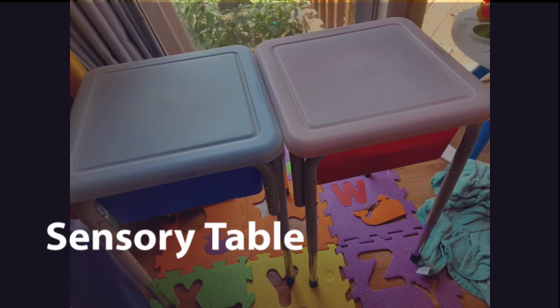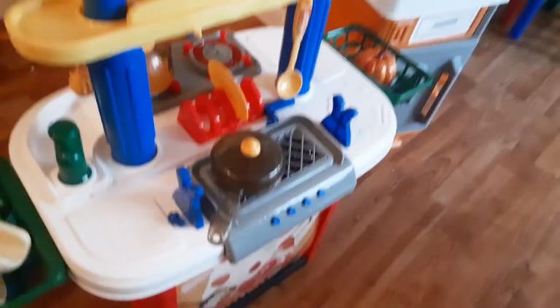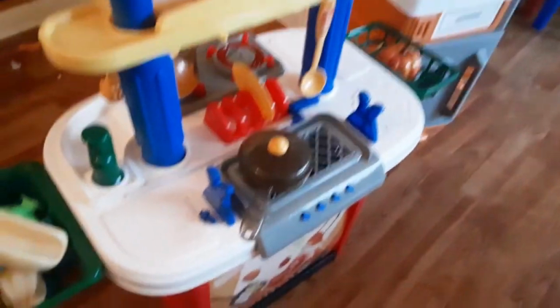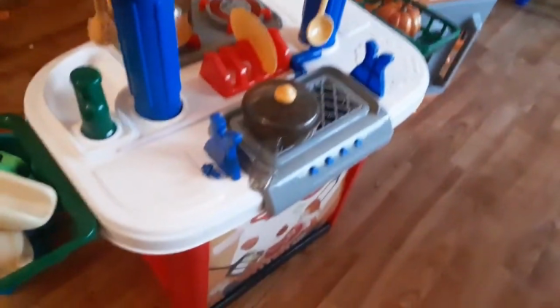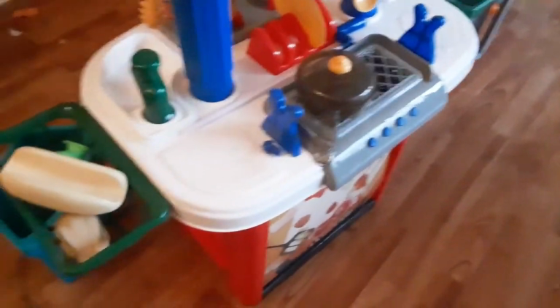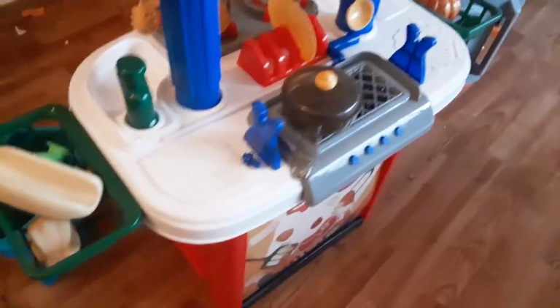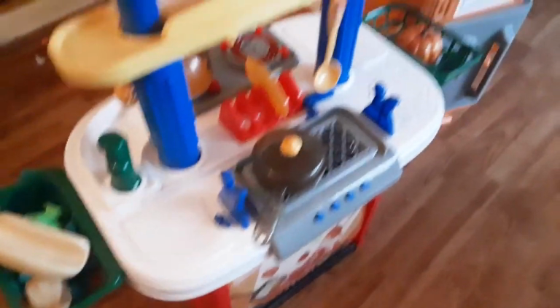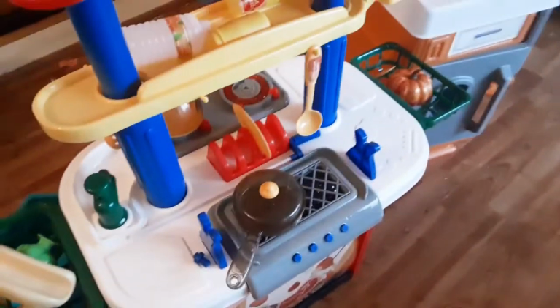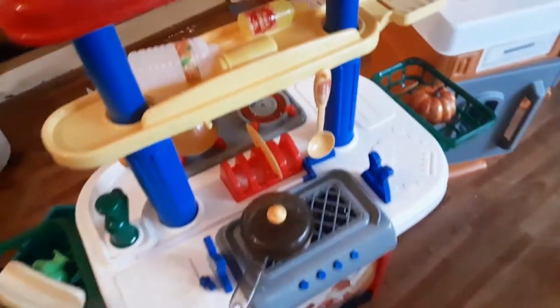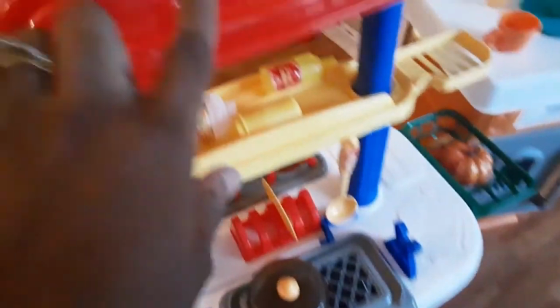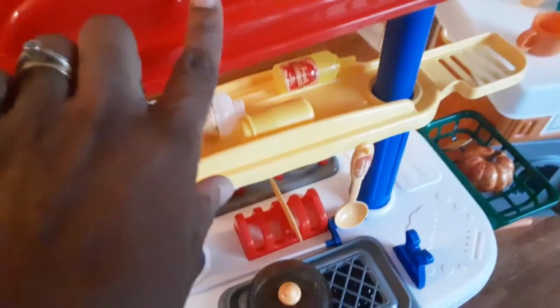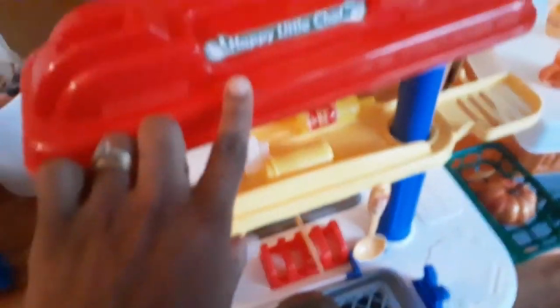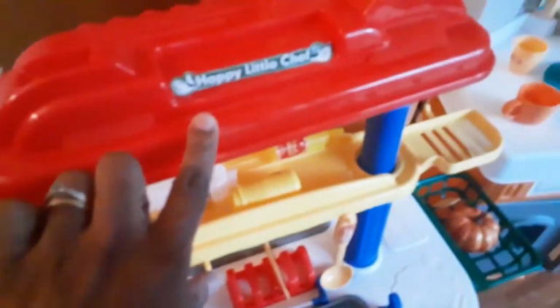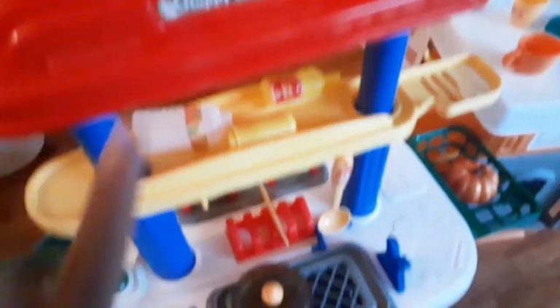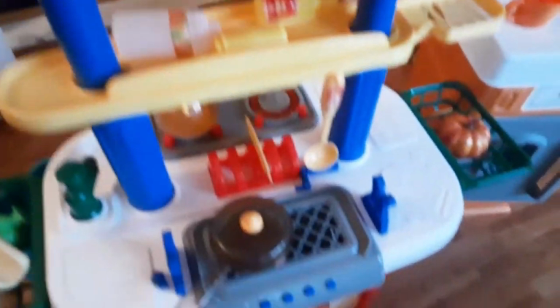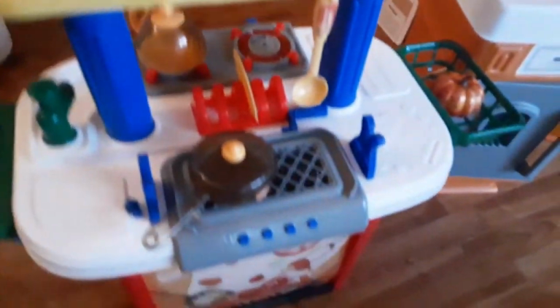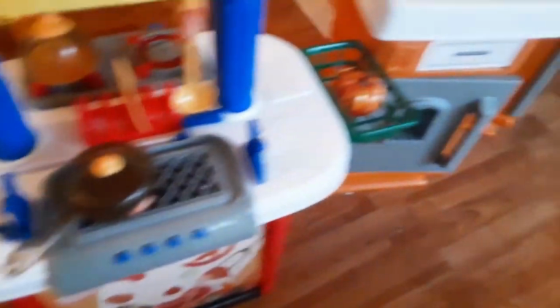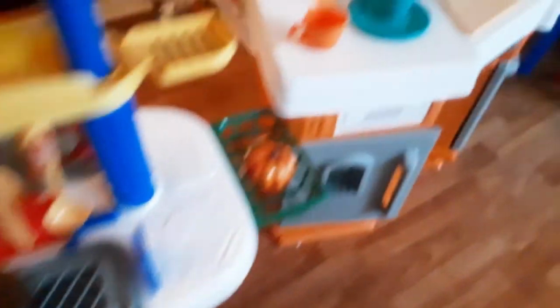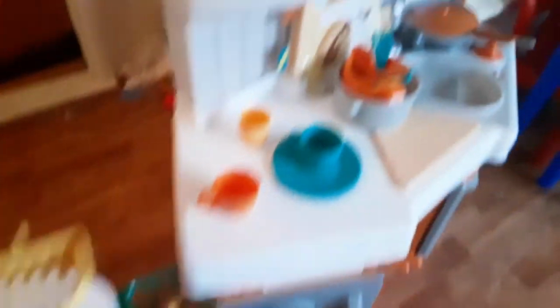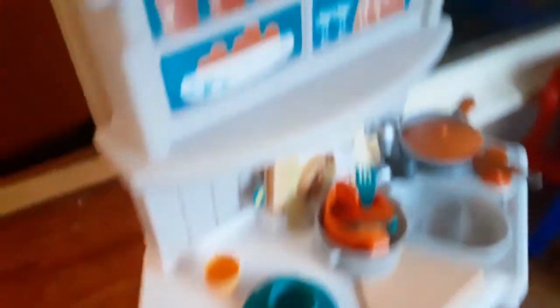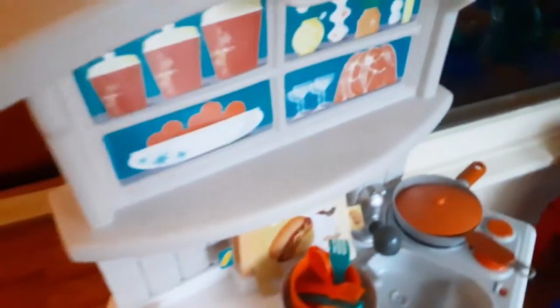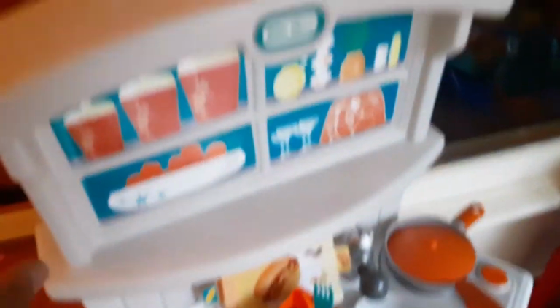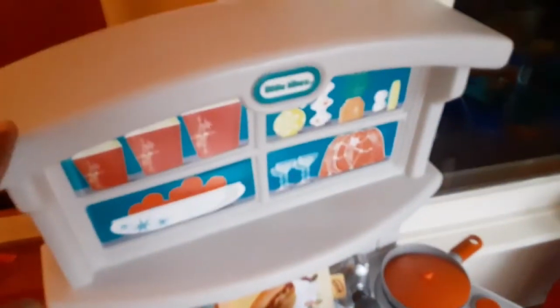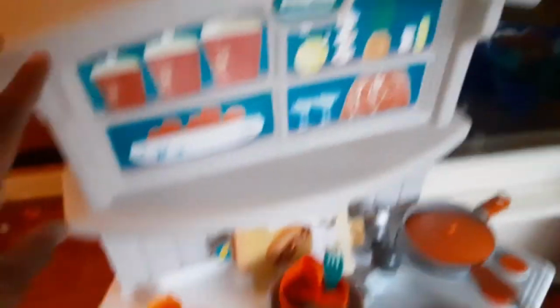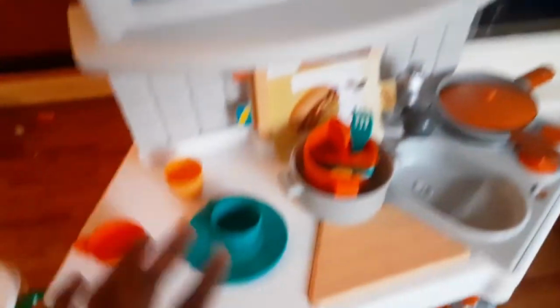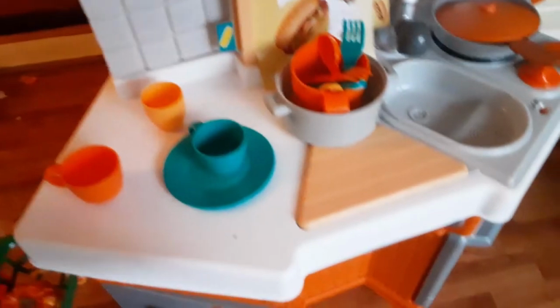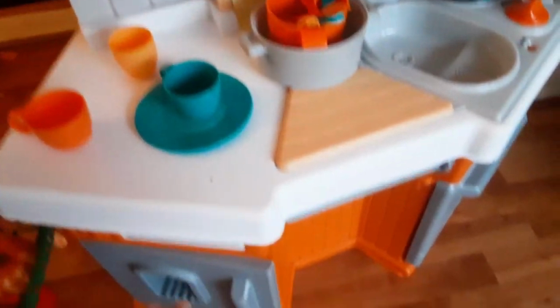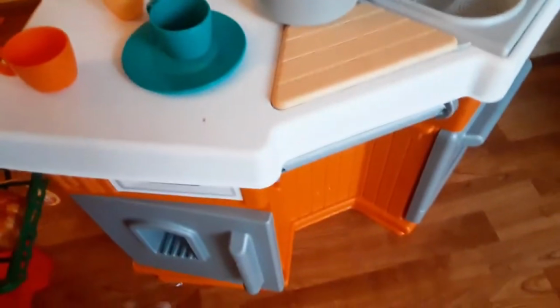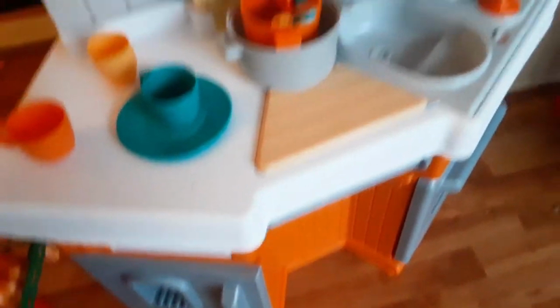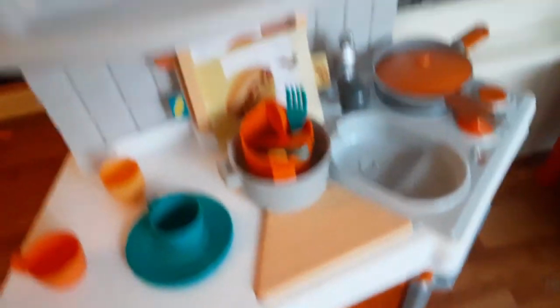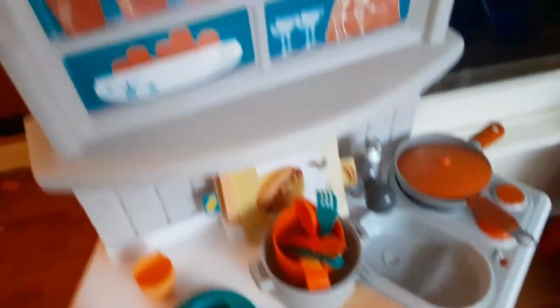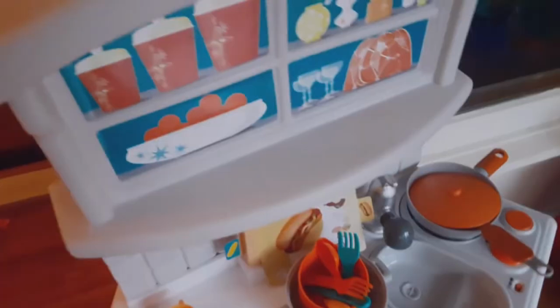Another great dramatic play idea is the happy little chef kitchen set. You can do little types of dramatic play, and this is really great for role playing.